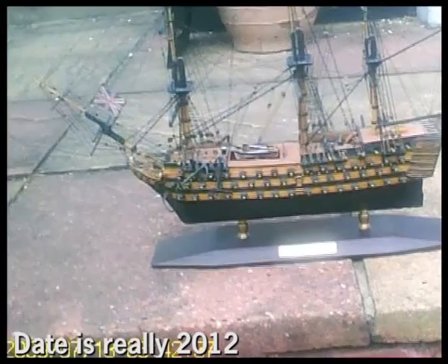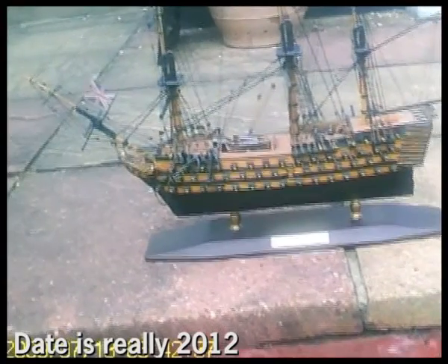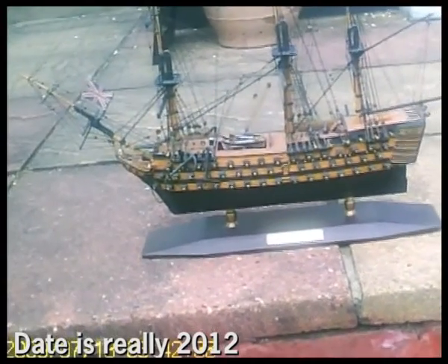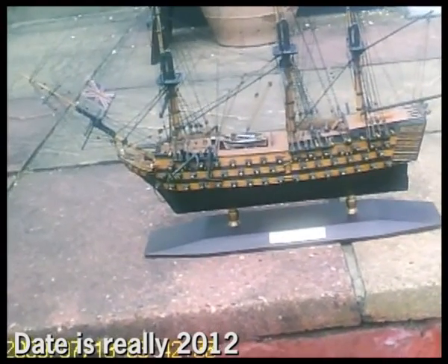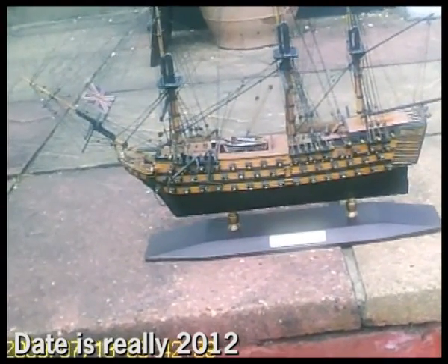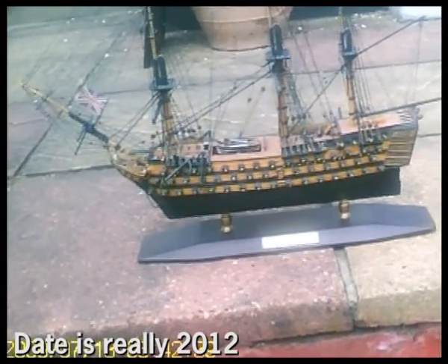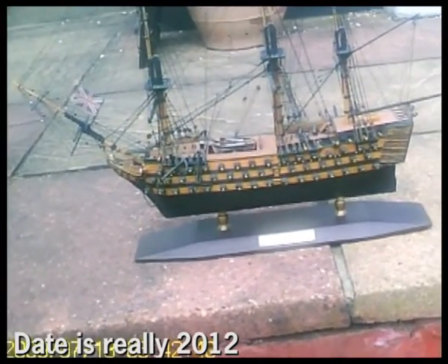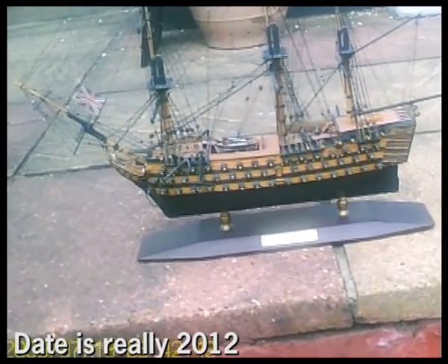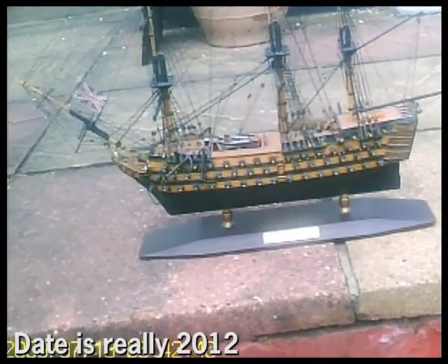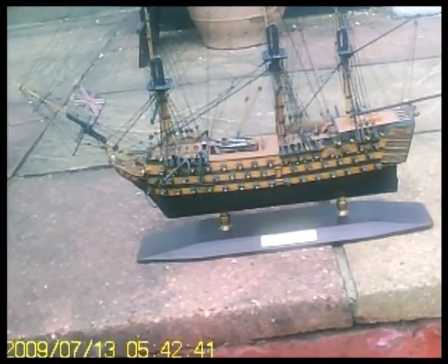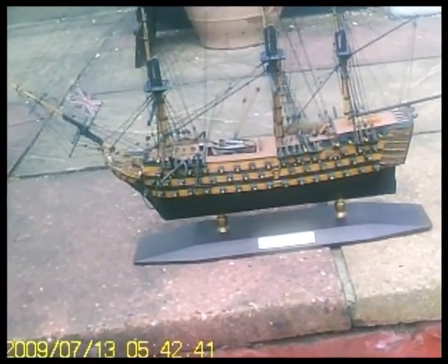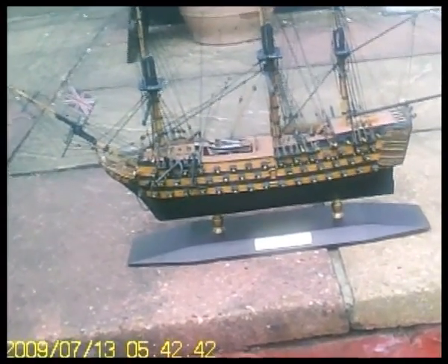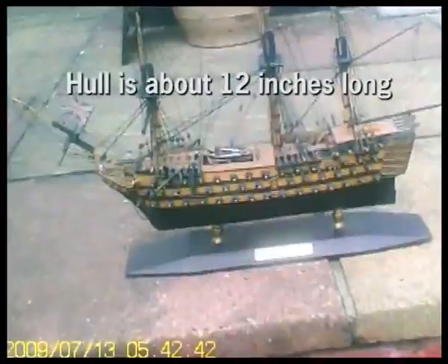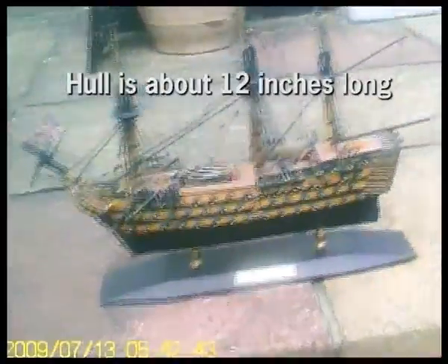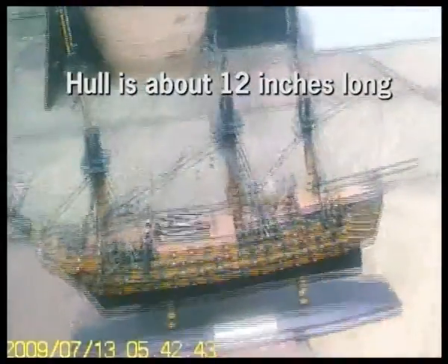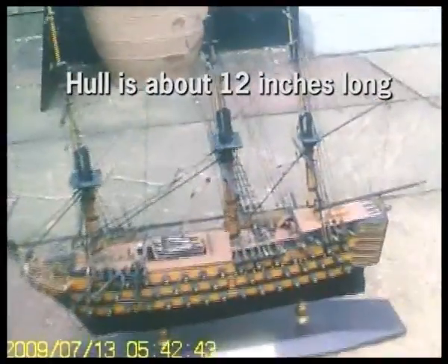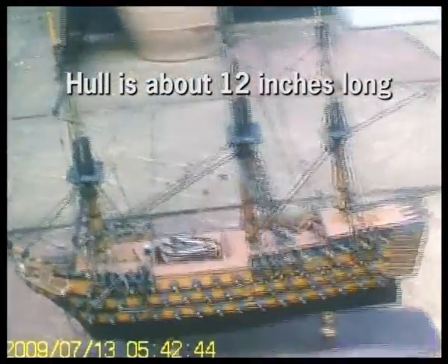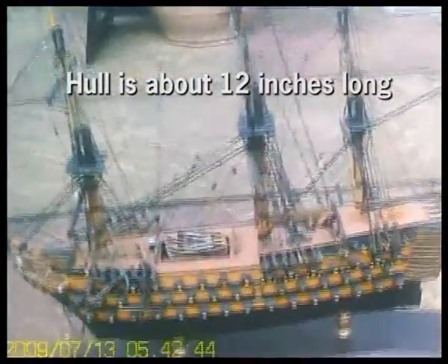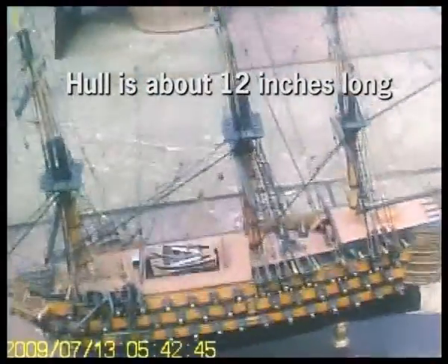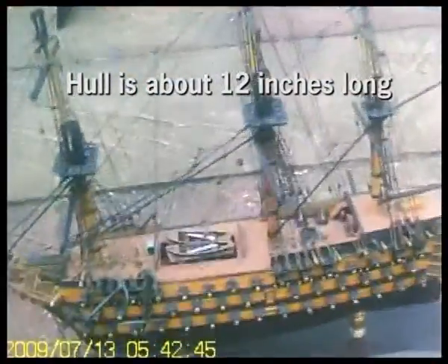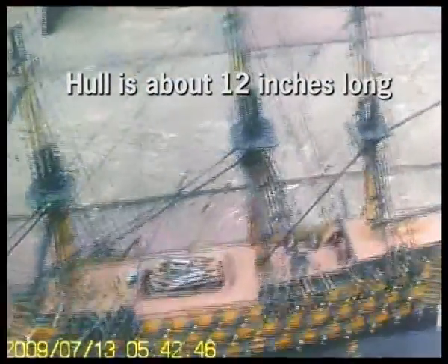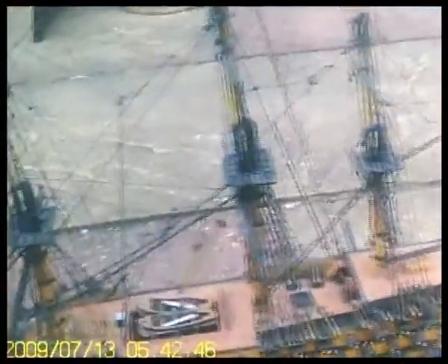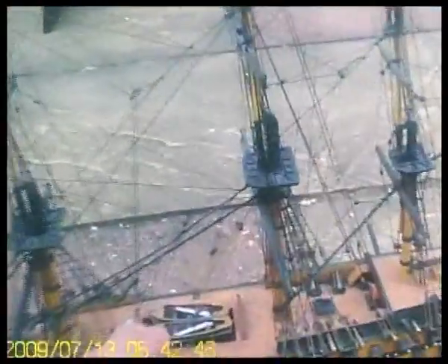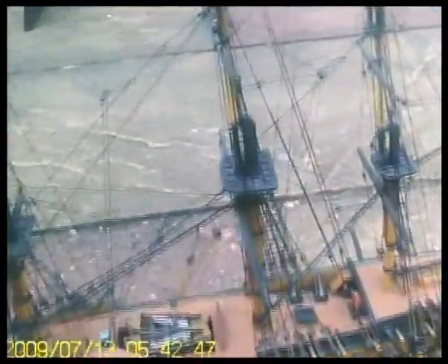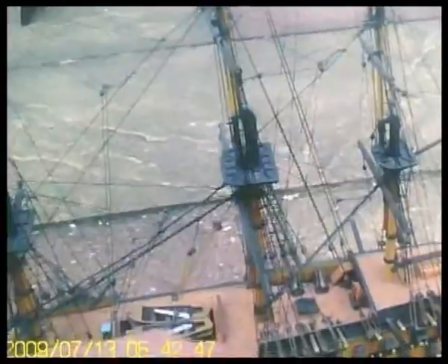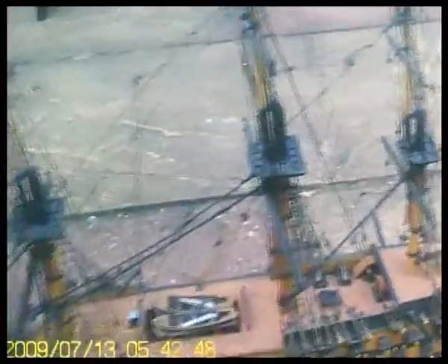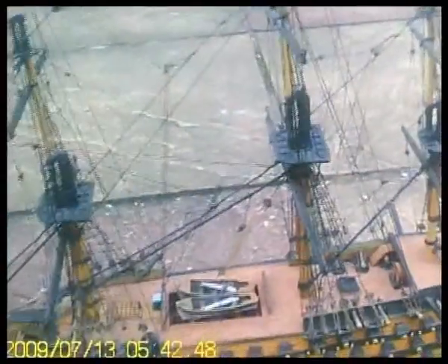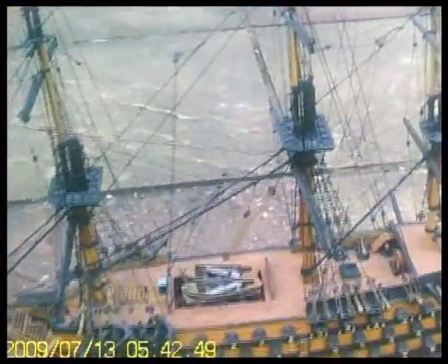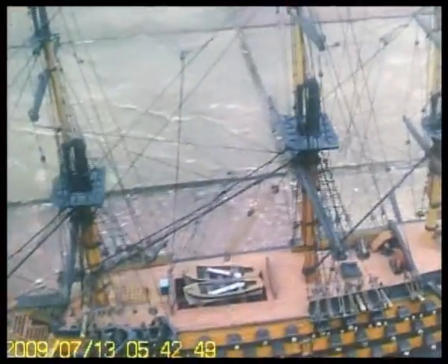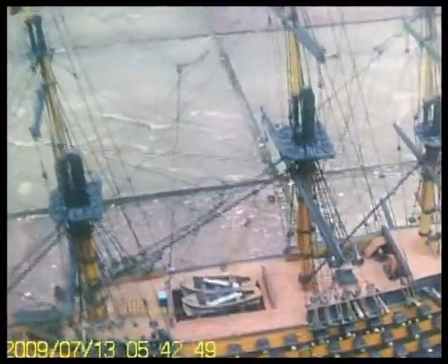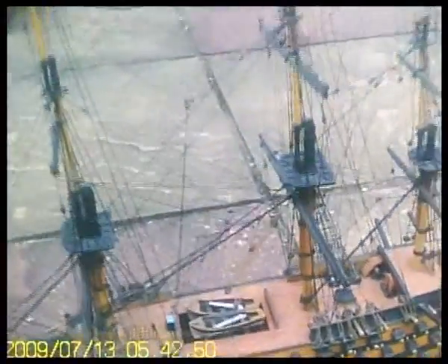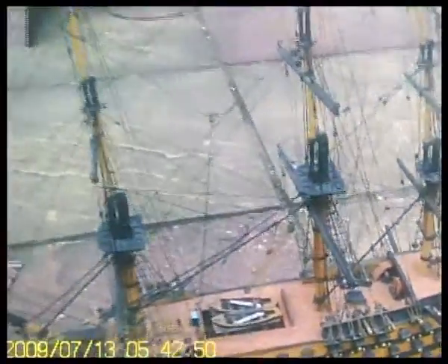Here is a model of HMS Victory. You can actually purchase it this way. I've added some details though, such as oars in the lifeboats, a wheel, a couple more anchors, and things like that.